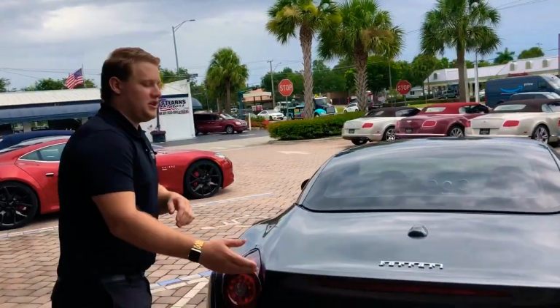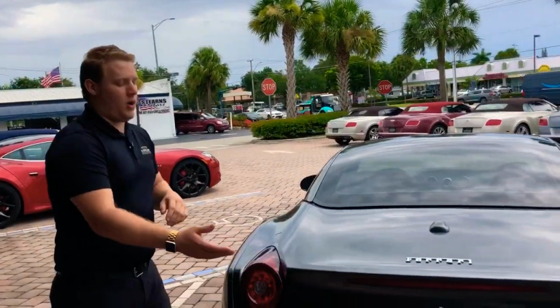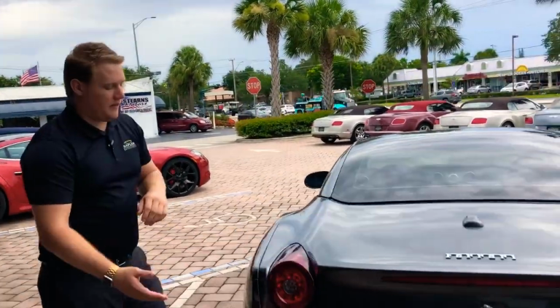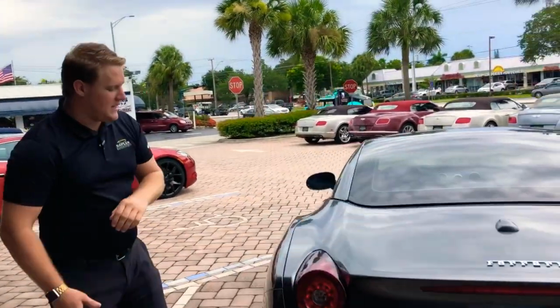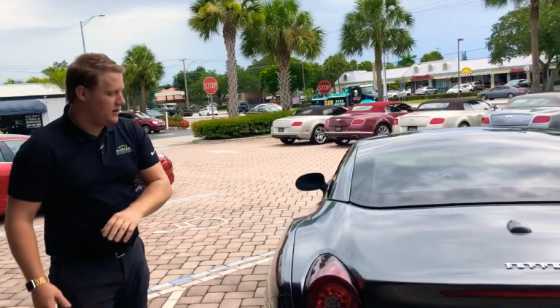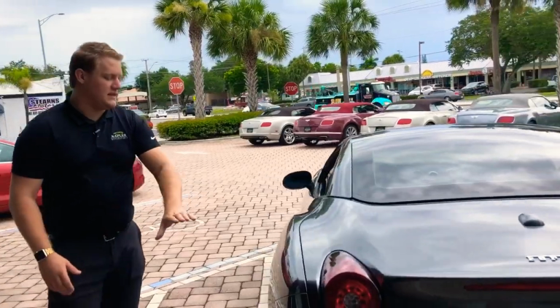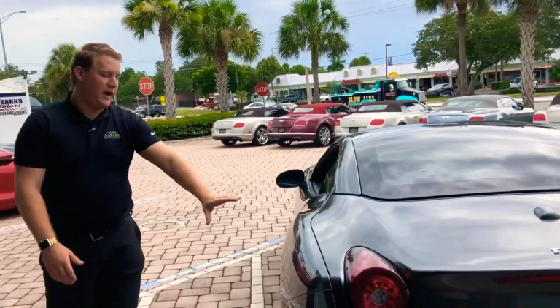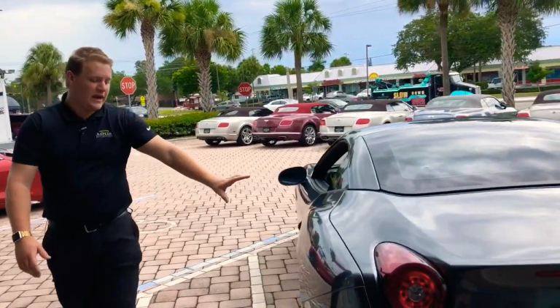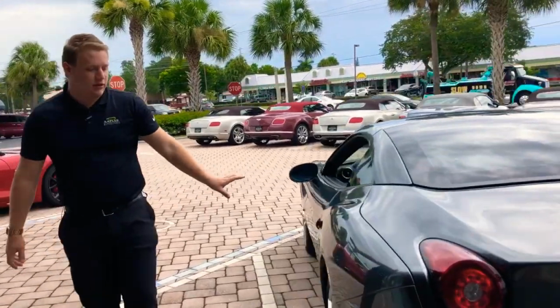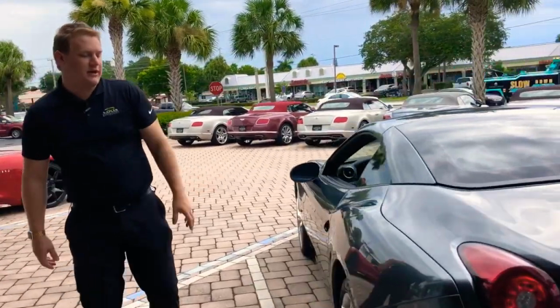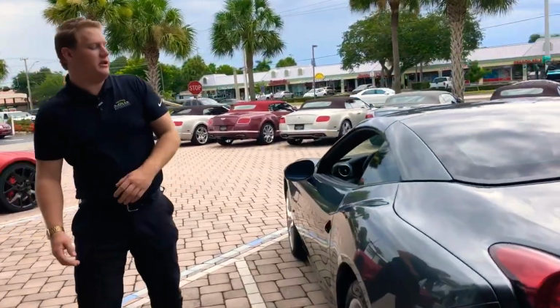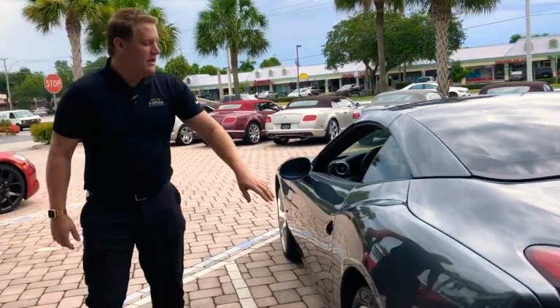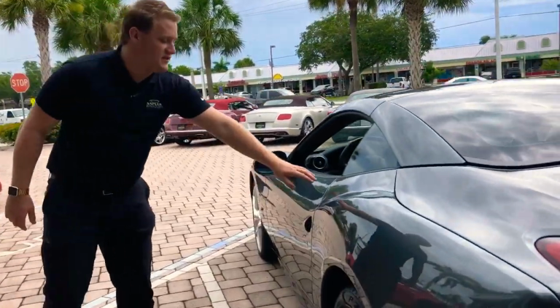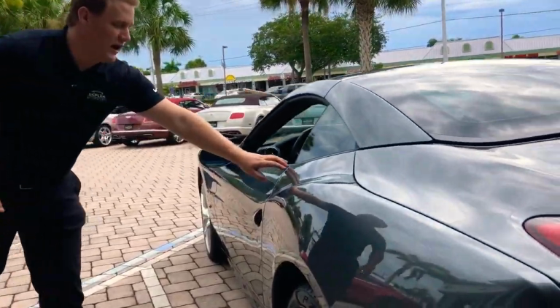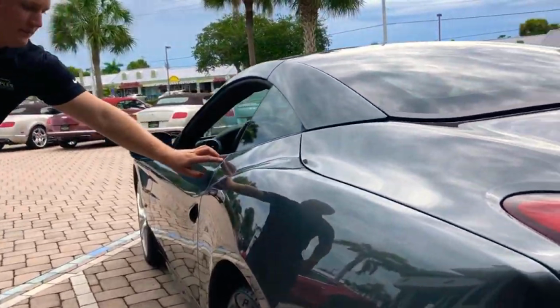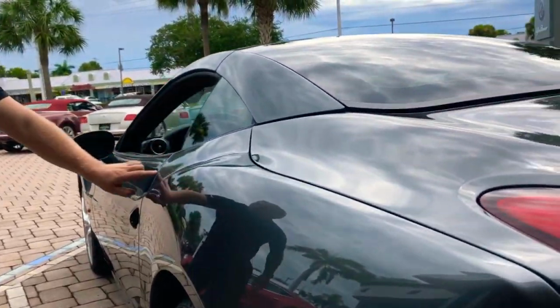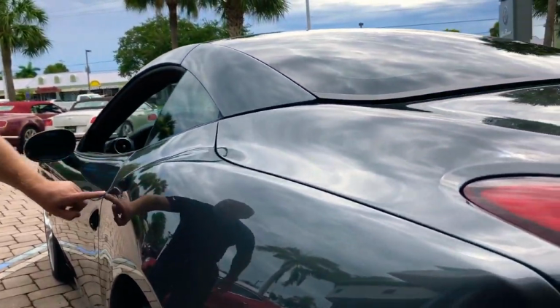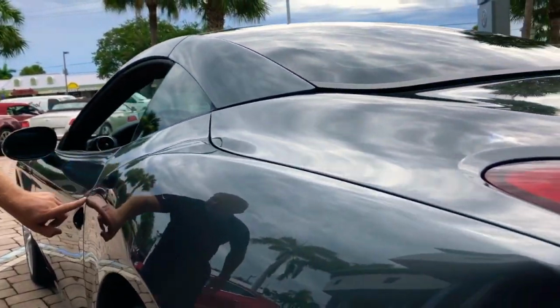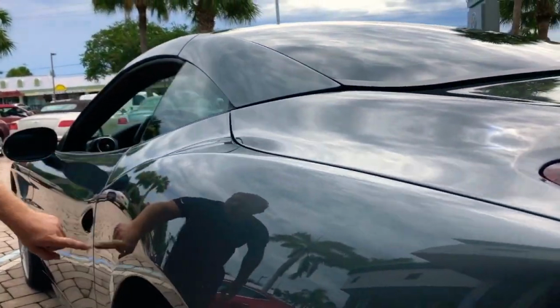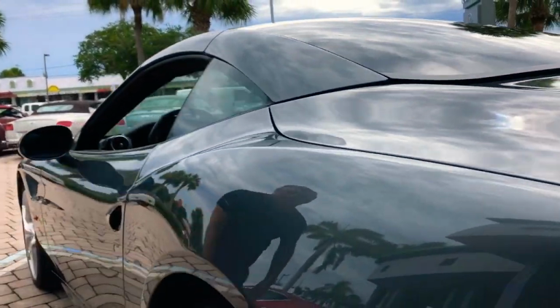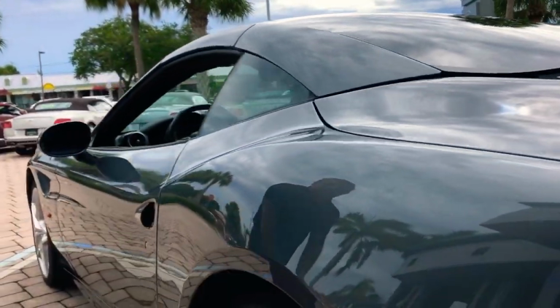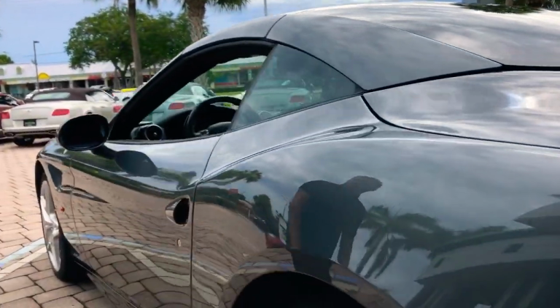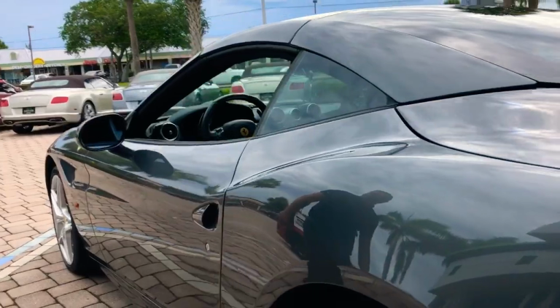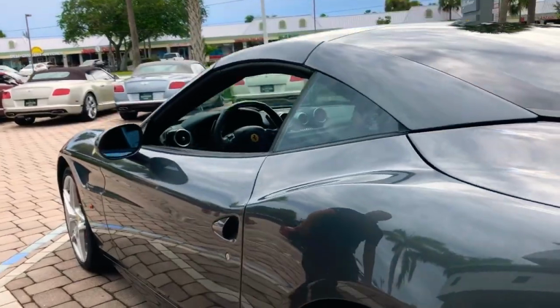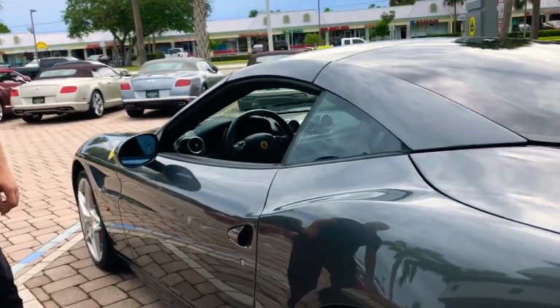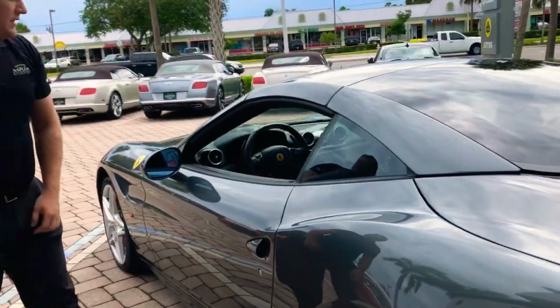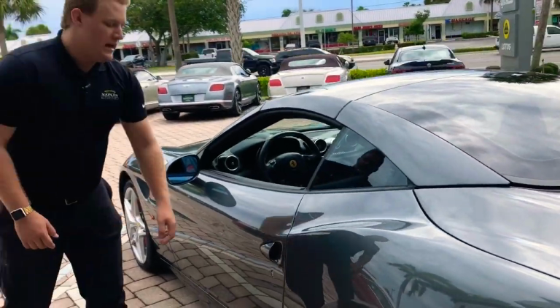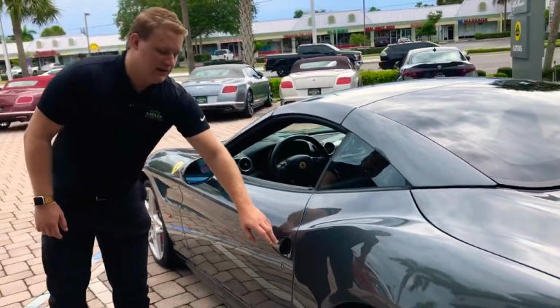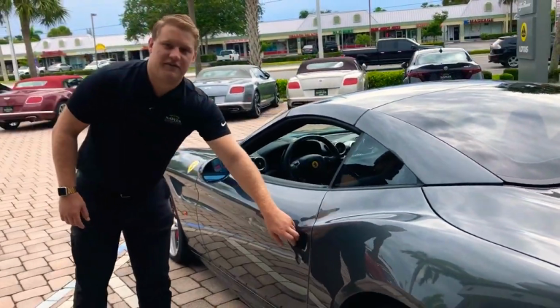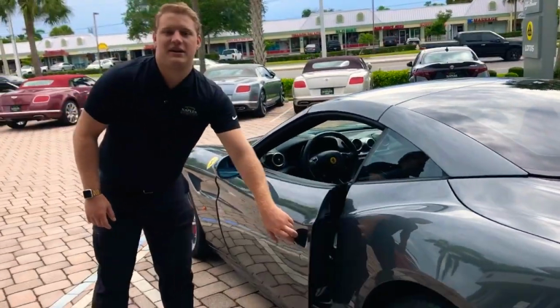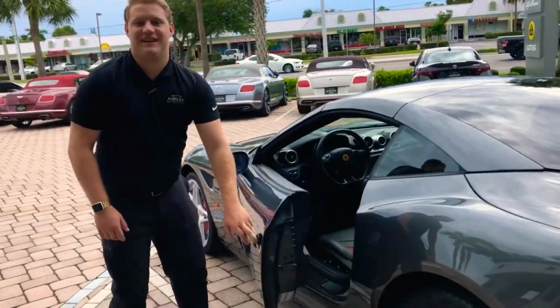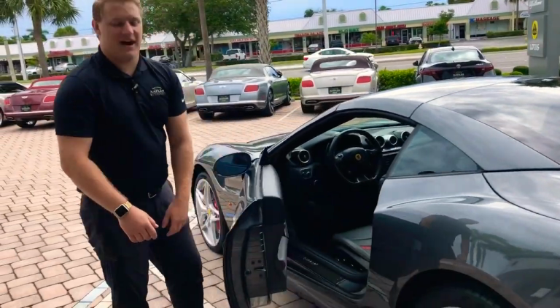Finishing the walk around this side, you're going to see the paint again is in great condition. This door has the partial protective film on the edge as well. And let's give you a peek at the inside.